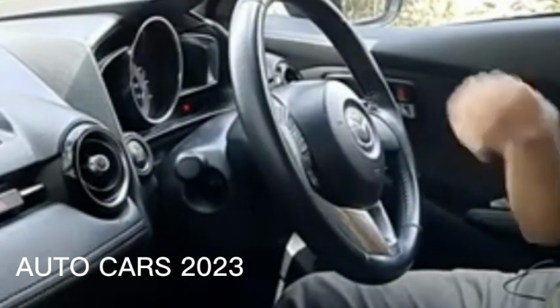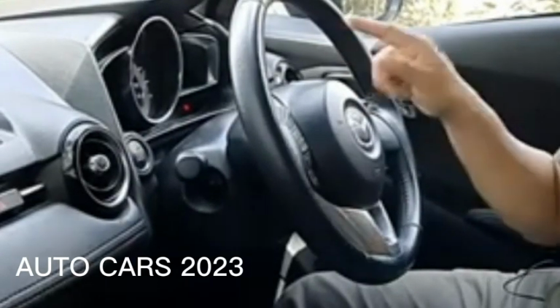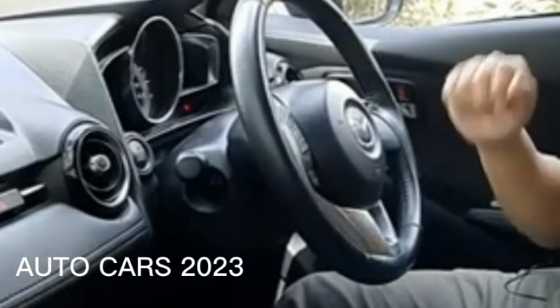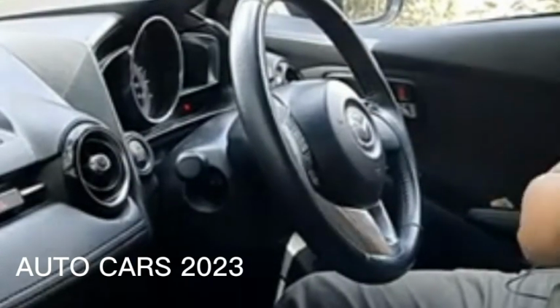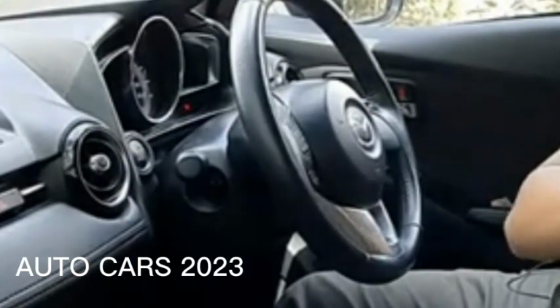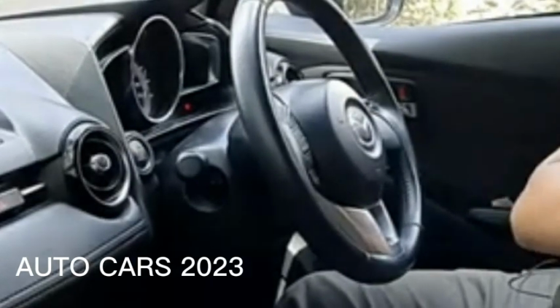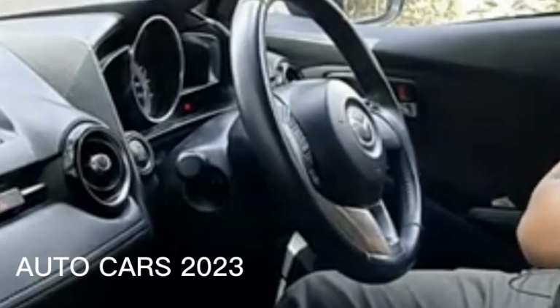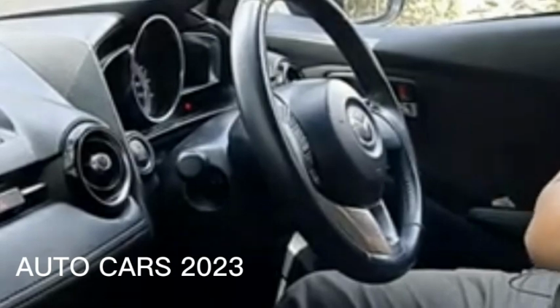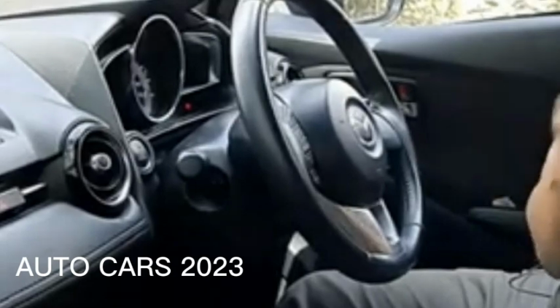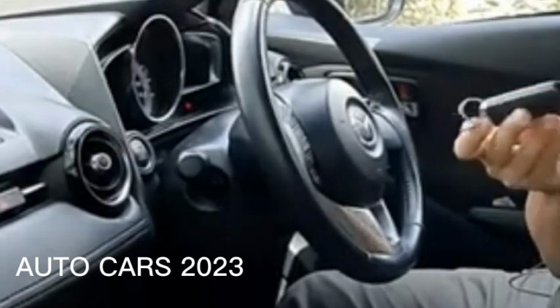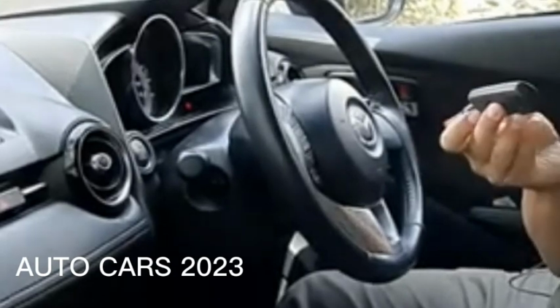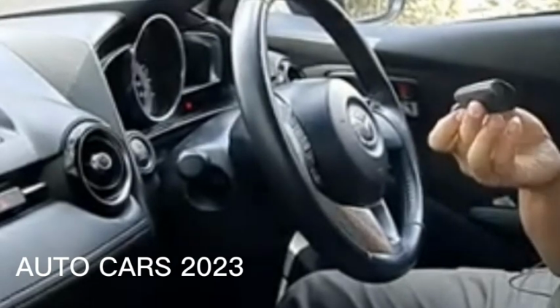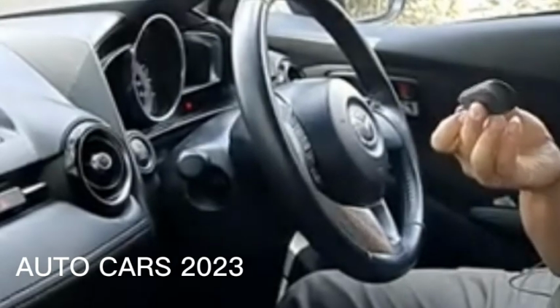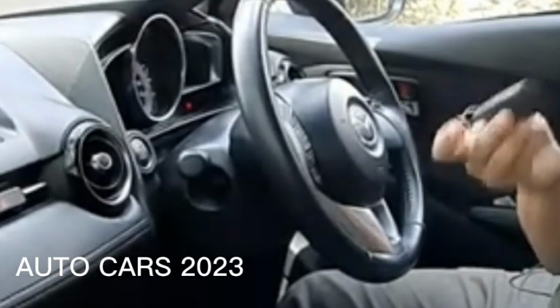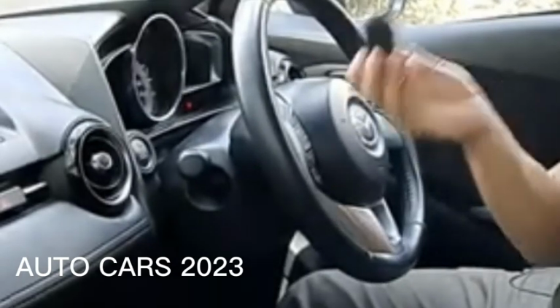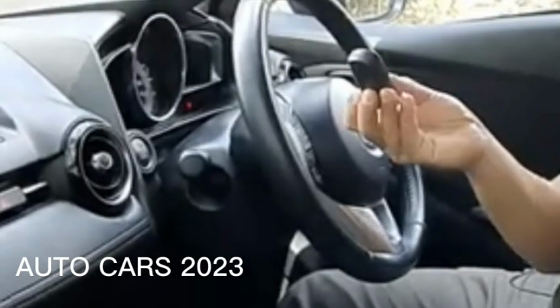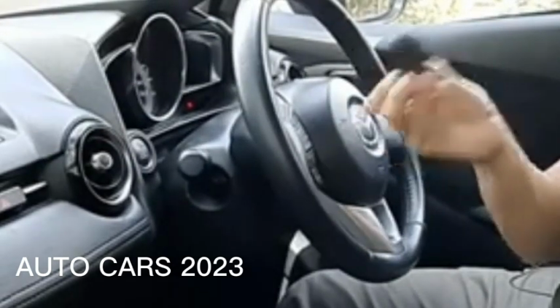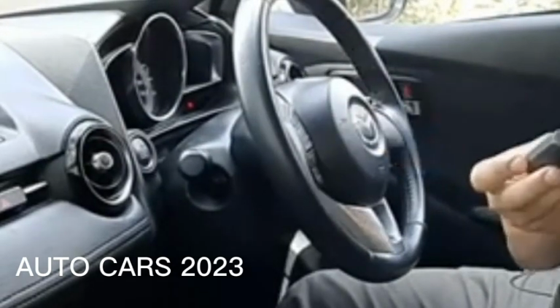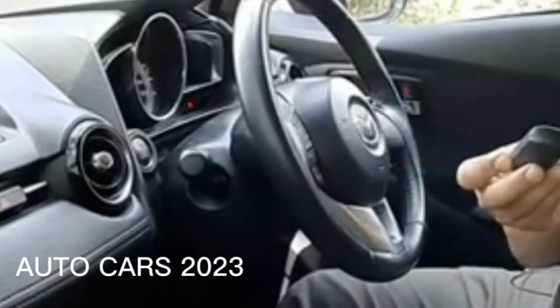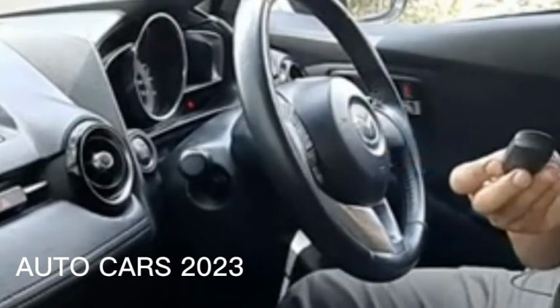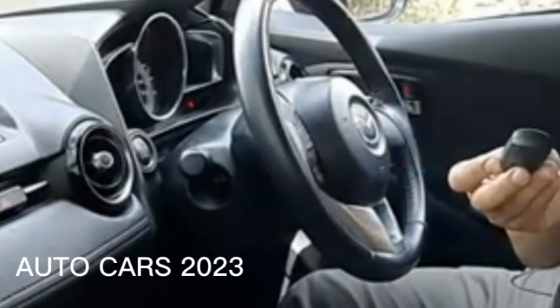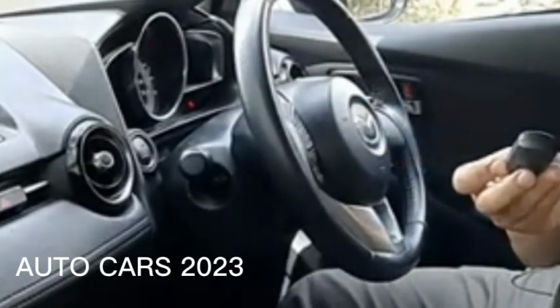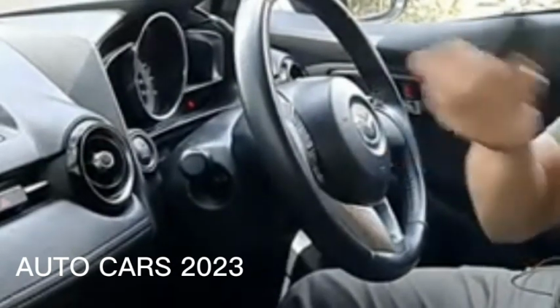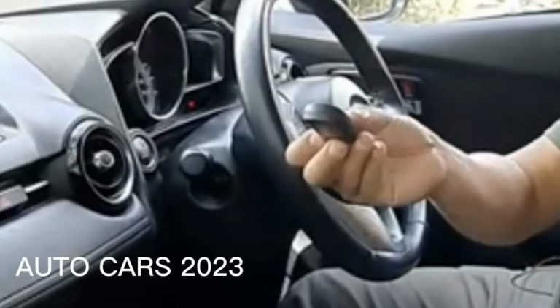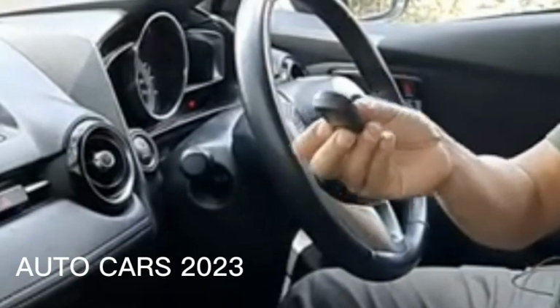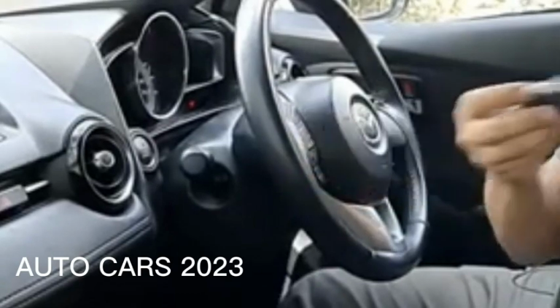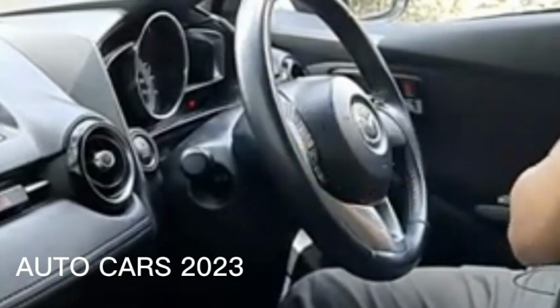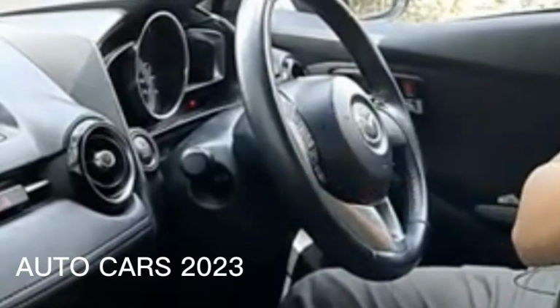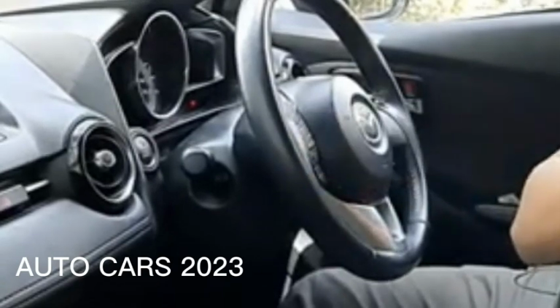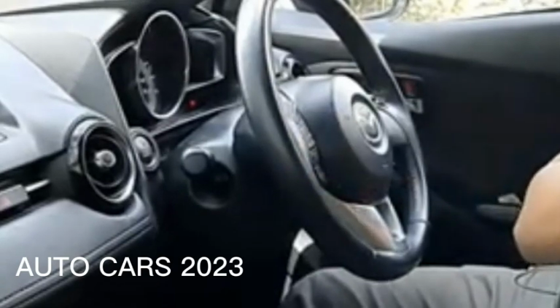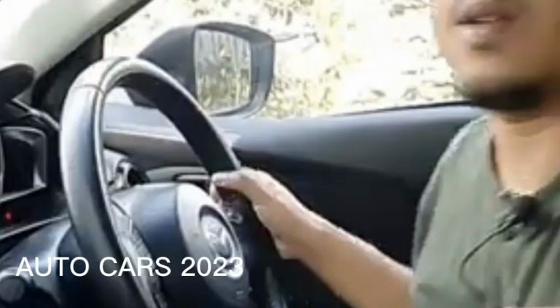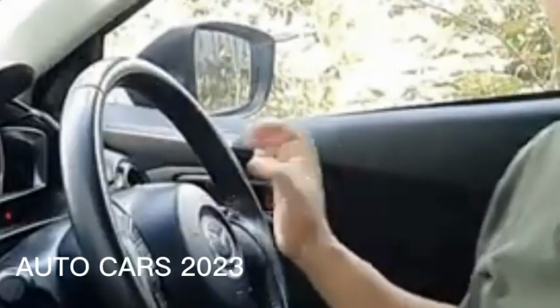Periodically check the condition of the smart key — usually the battery lasts up to 3 years. Even better if you have a battery backup.